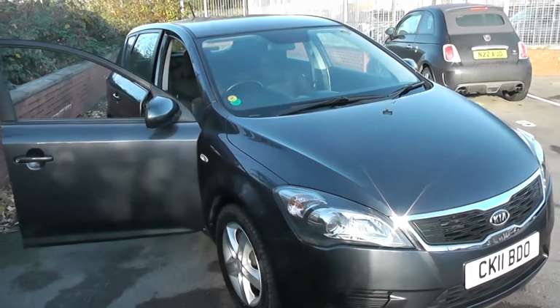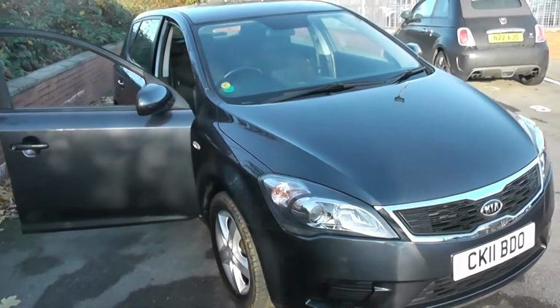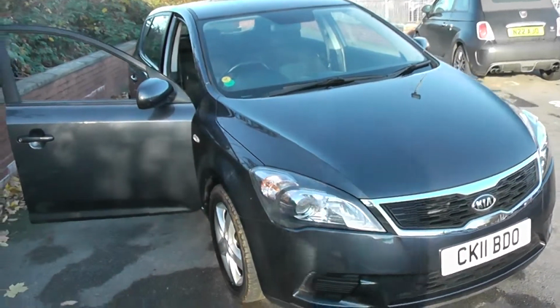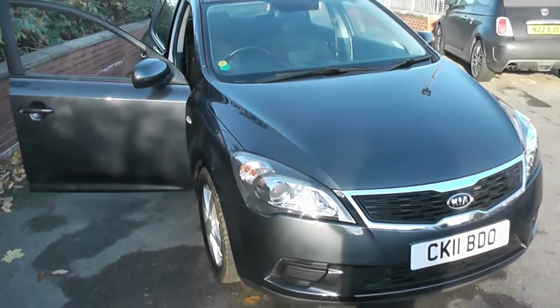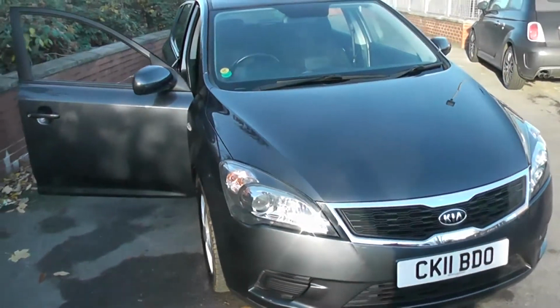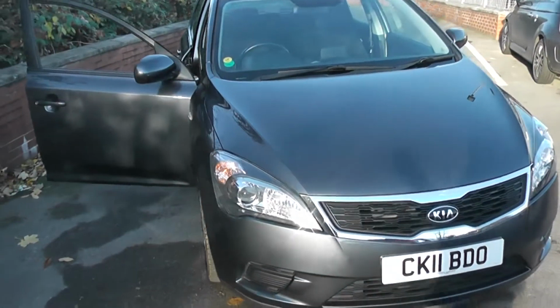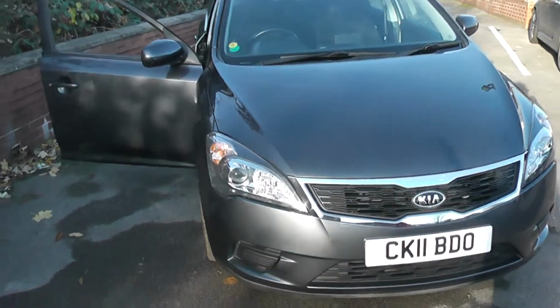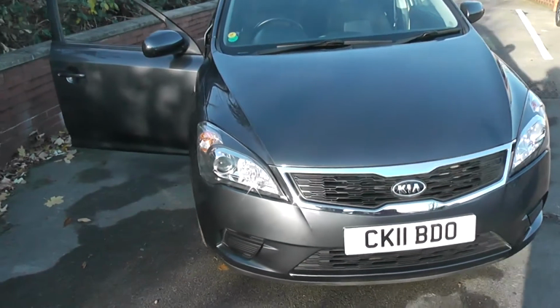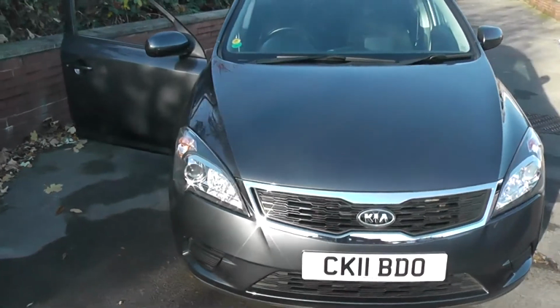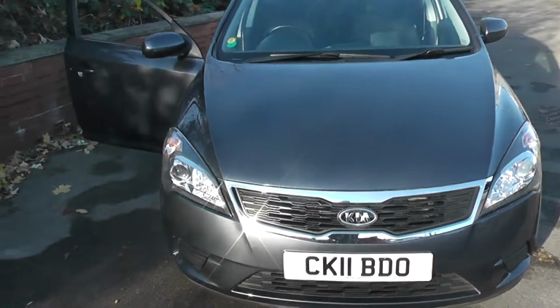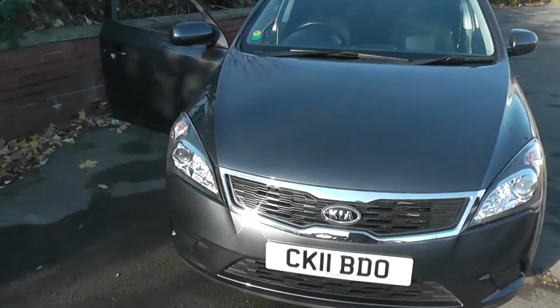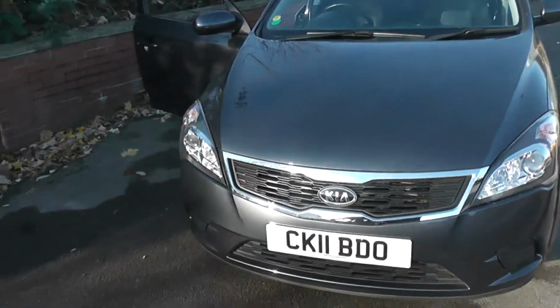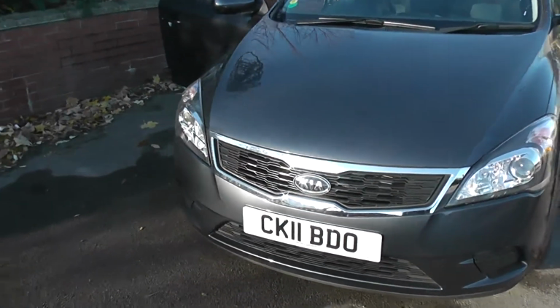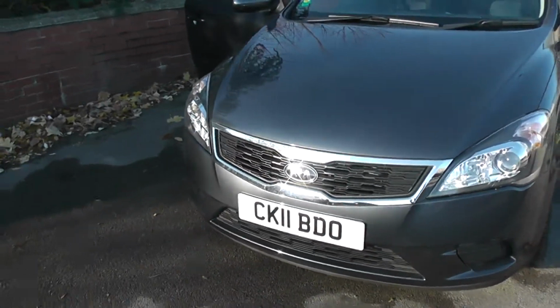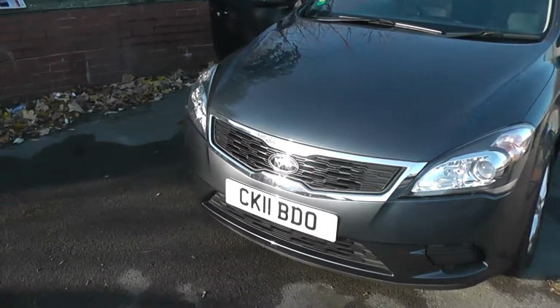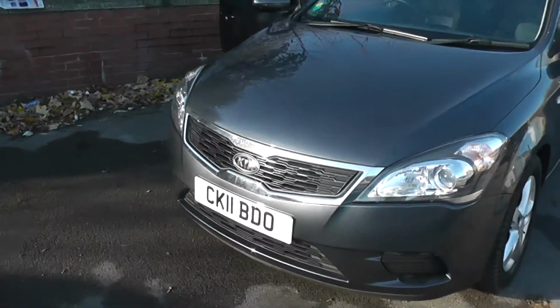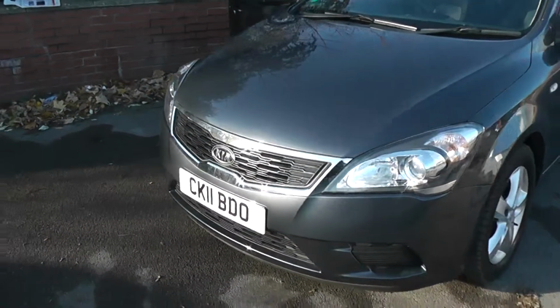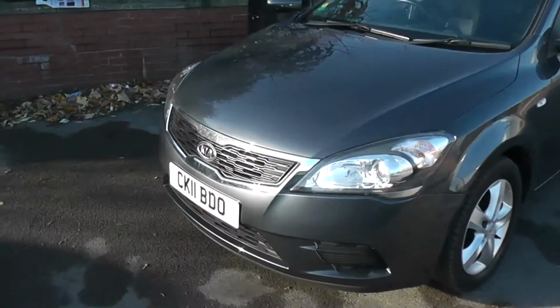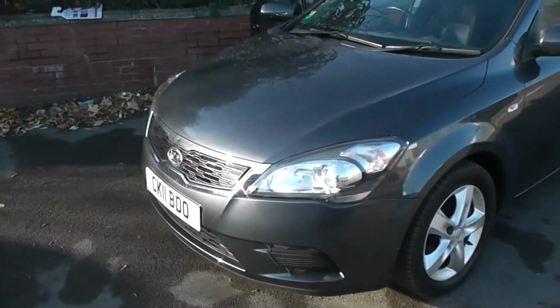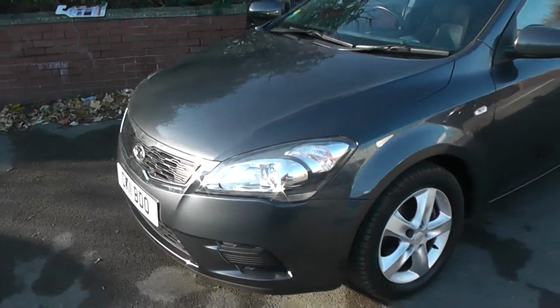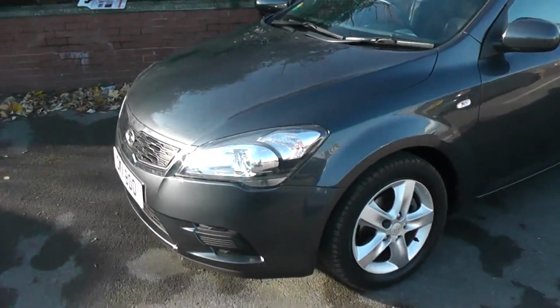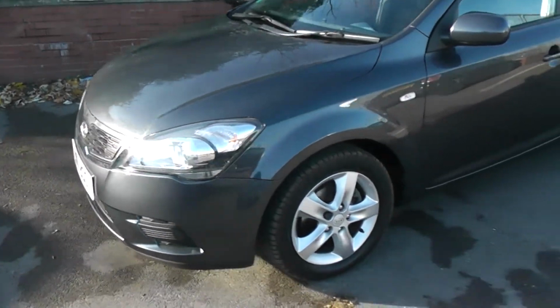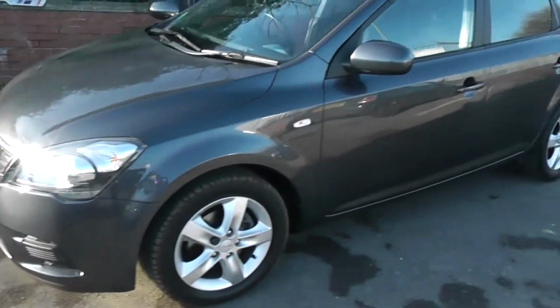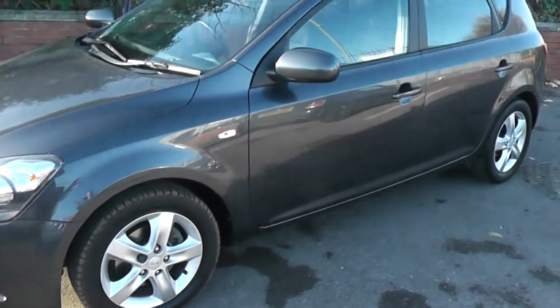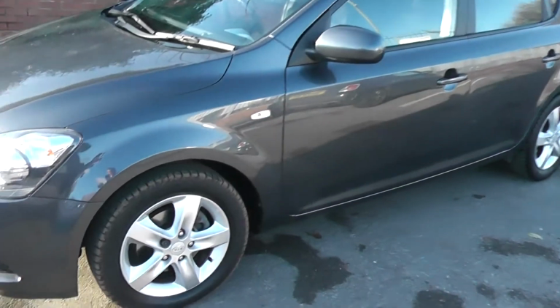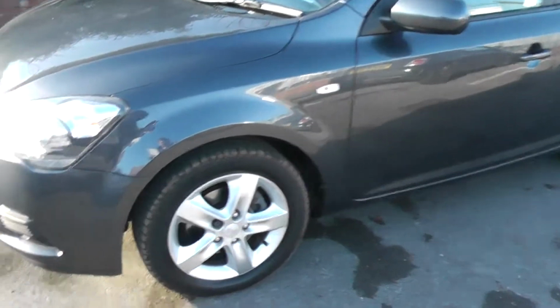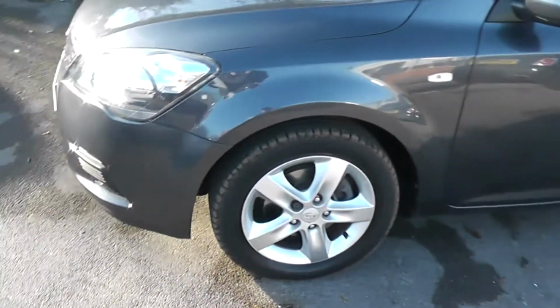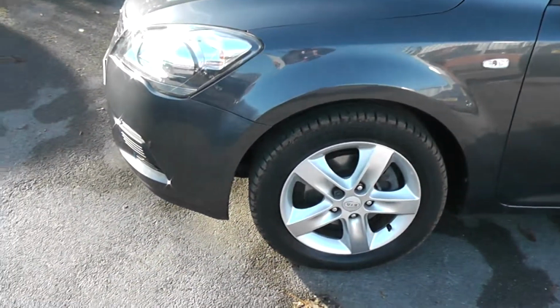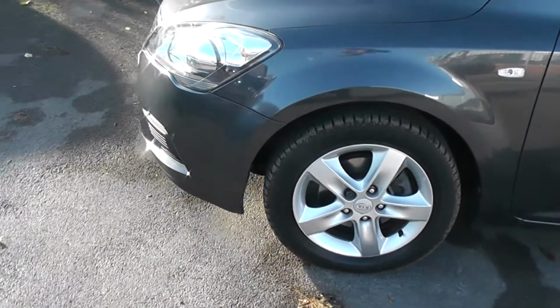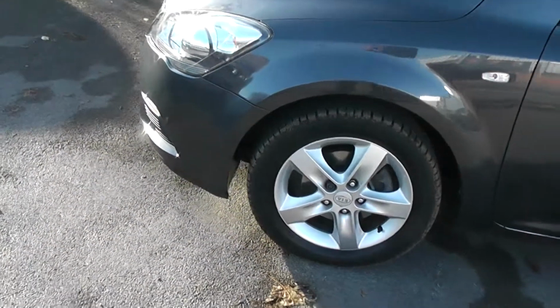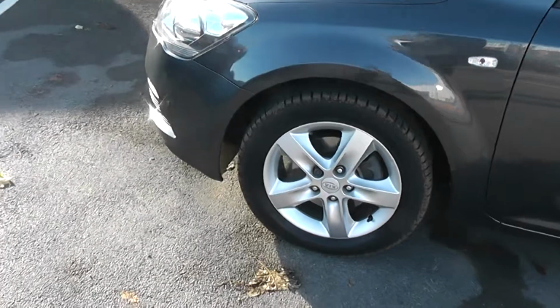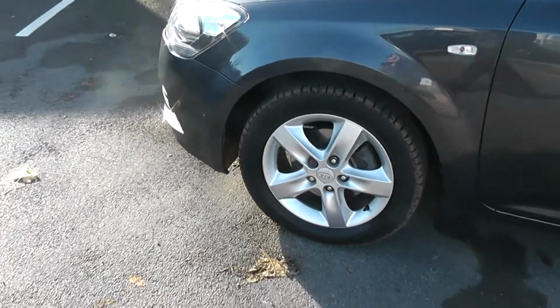This vehicle will be in tax band E, which equates to £125 of road tax per year, and insurance group number 13. Exterior features of the Ceed VR7 include the 16-inch alloy wheels.